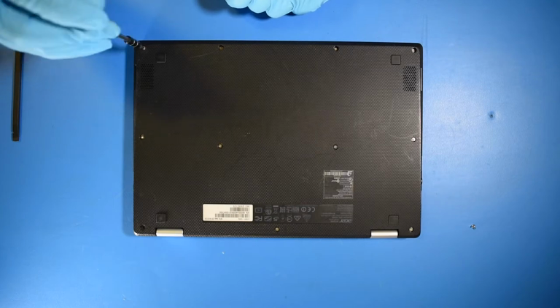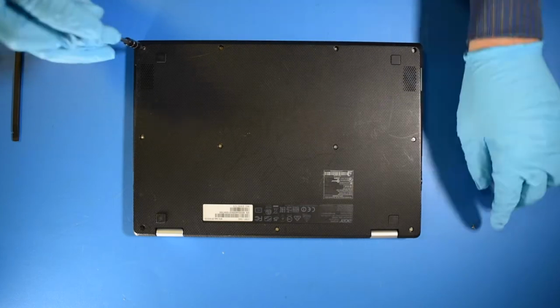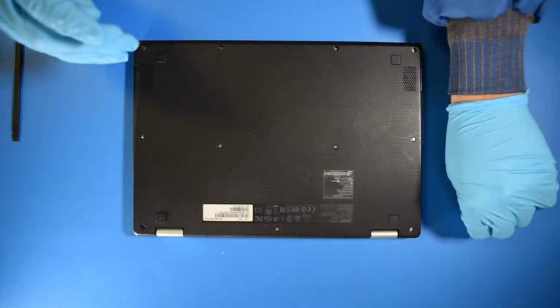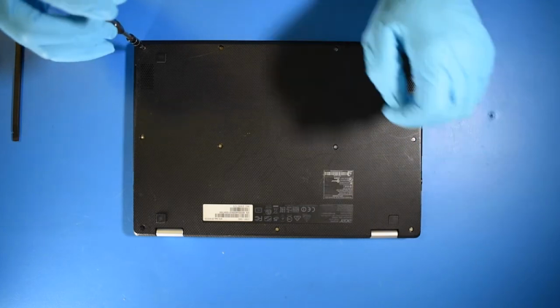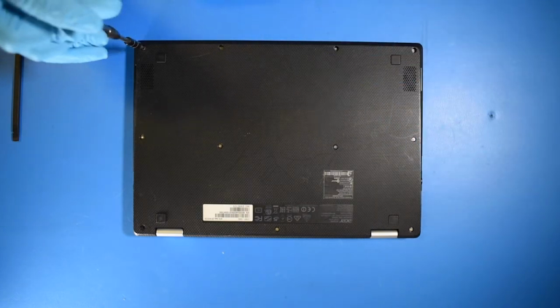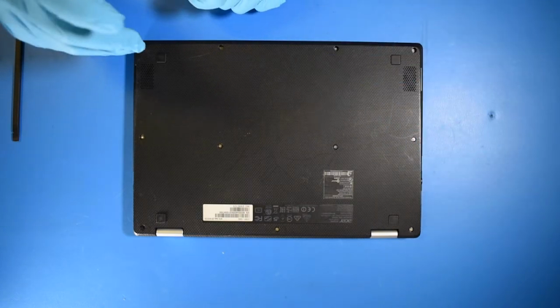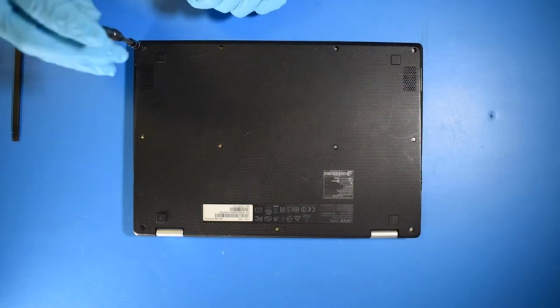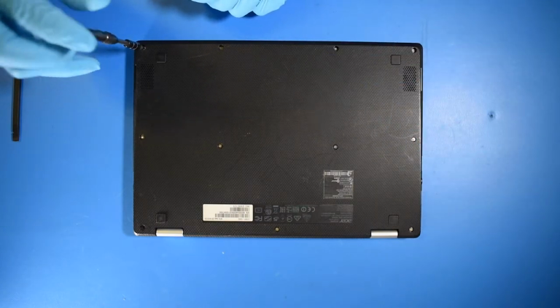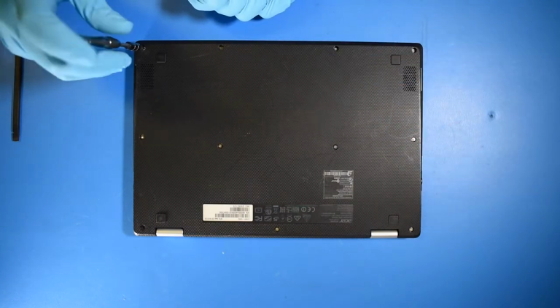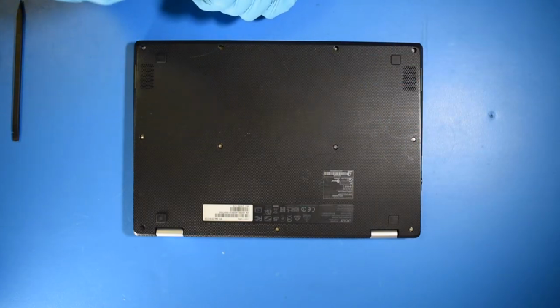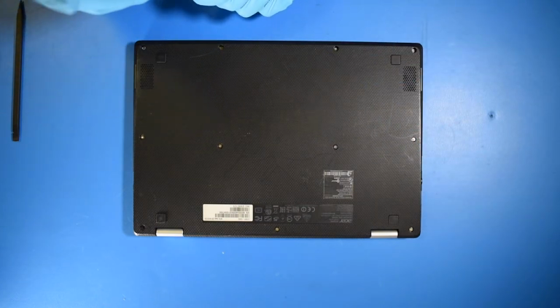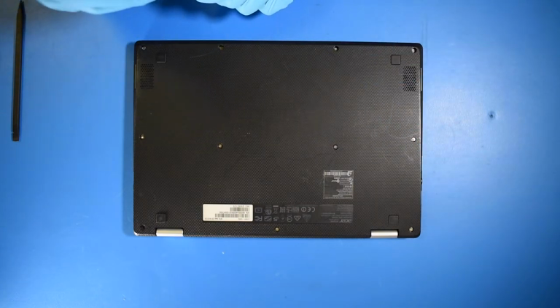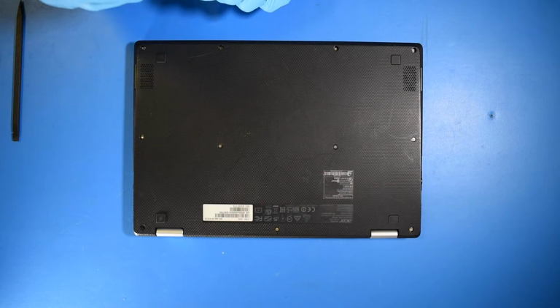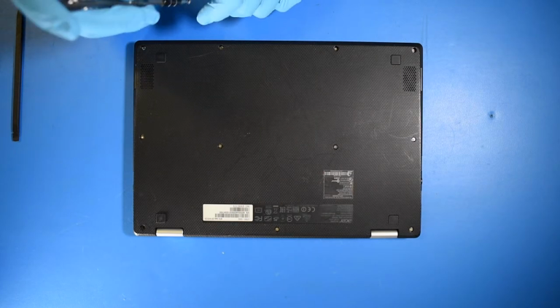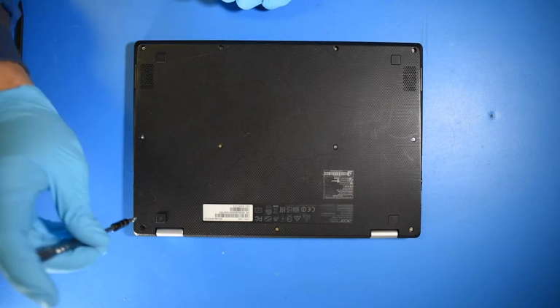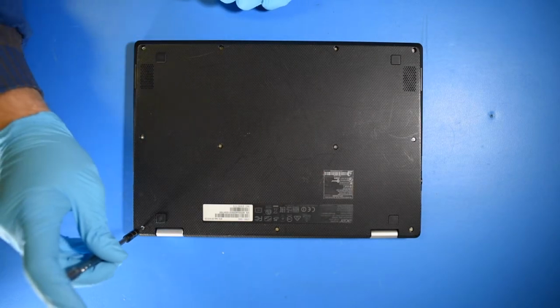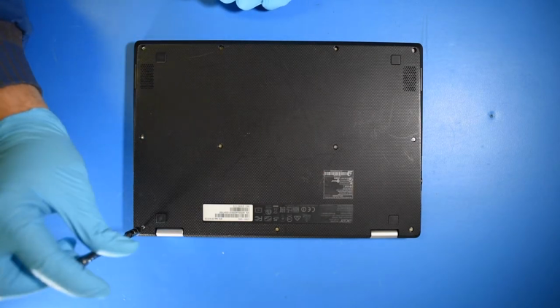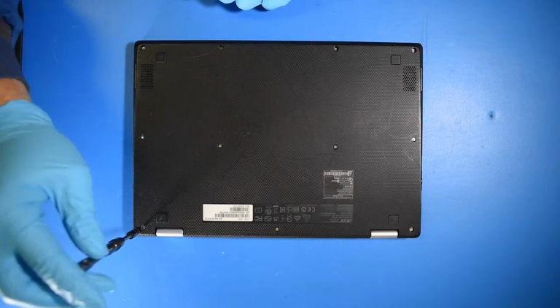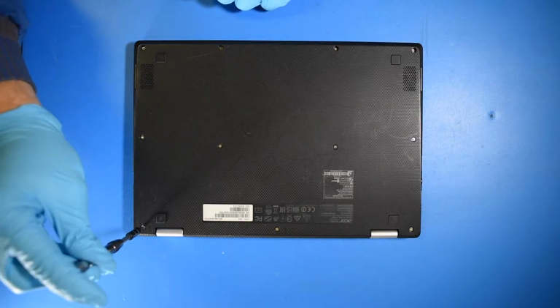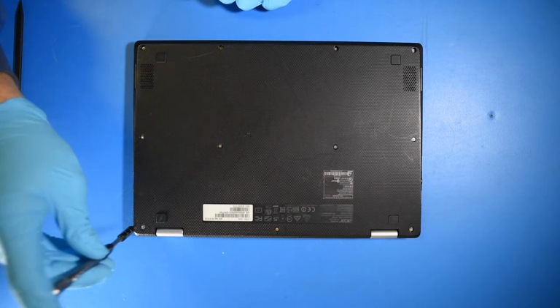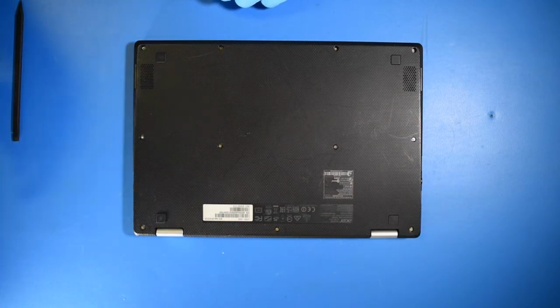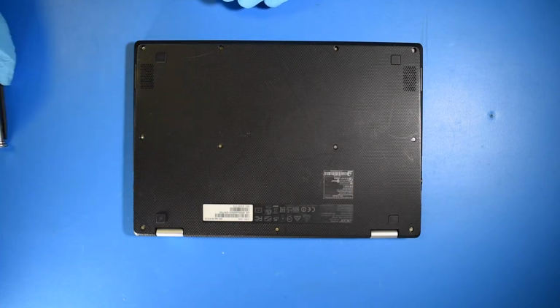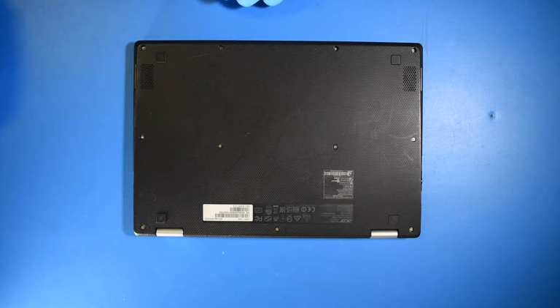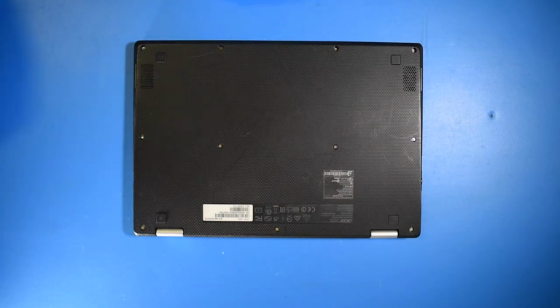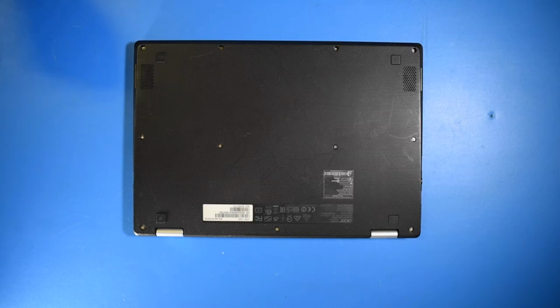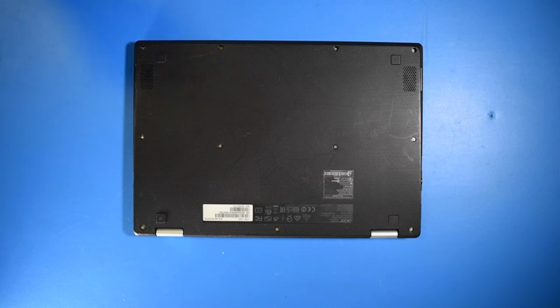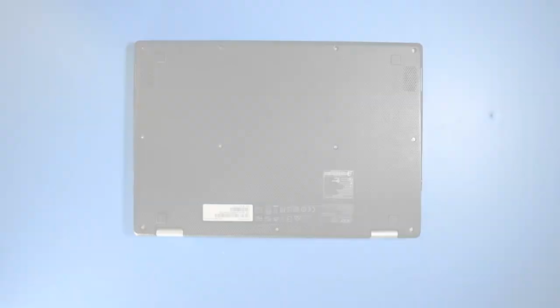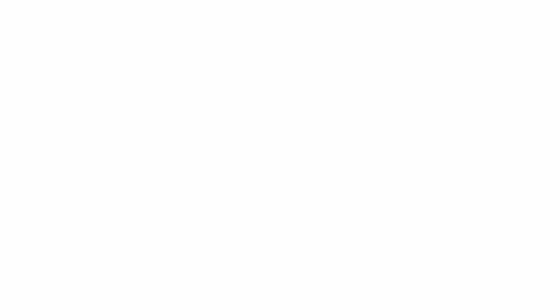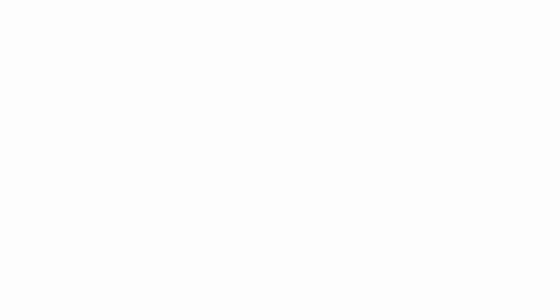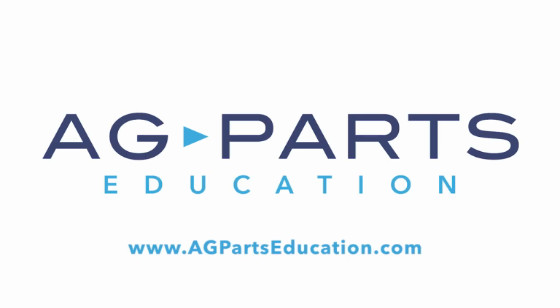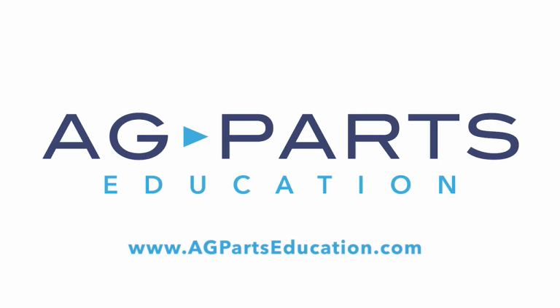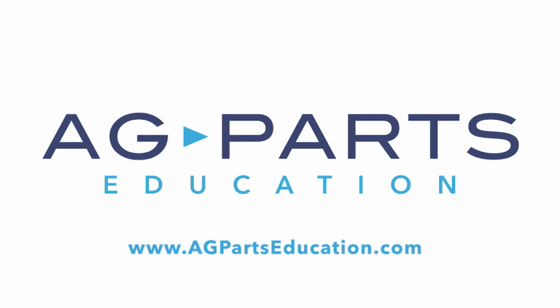And now your repair is complete. Thank you for watching this video today. If you have any further questions or need further information, we would always love to hear from you. You can contact us directly via our website at agpartseducation.com.